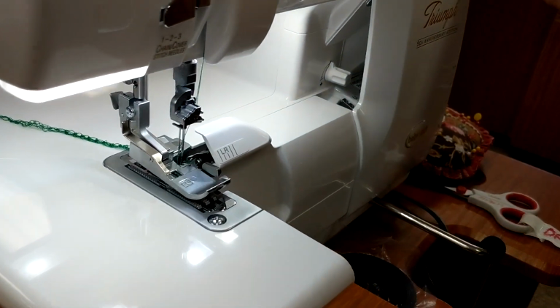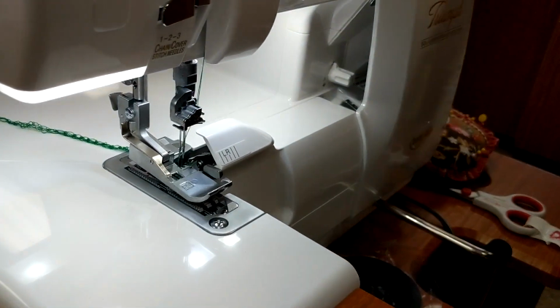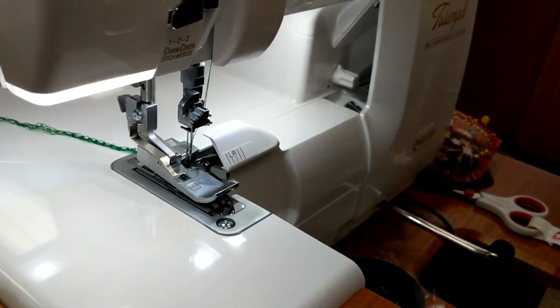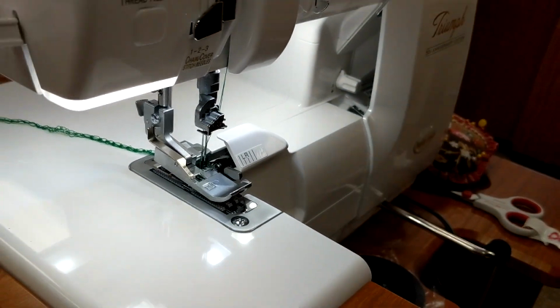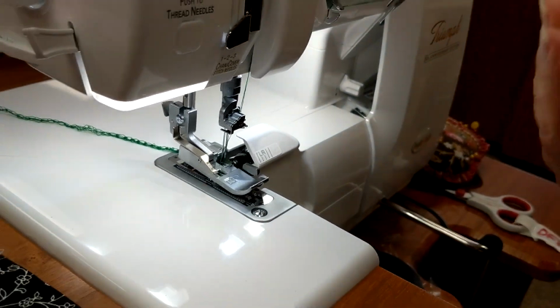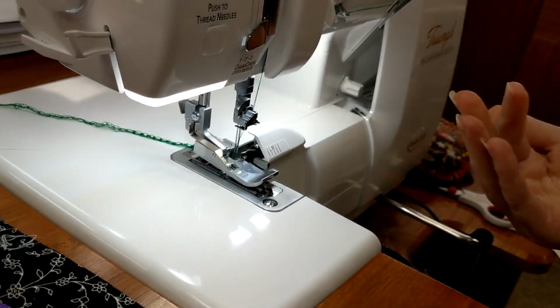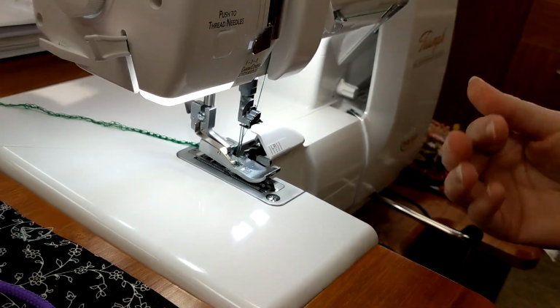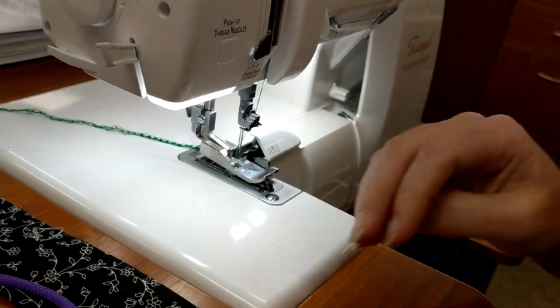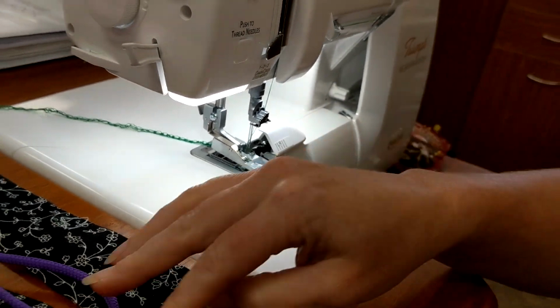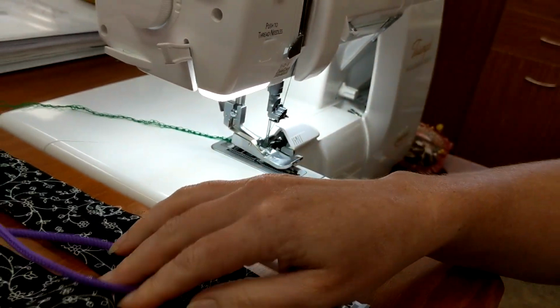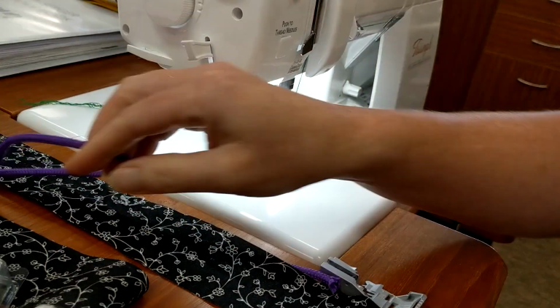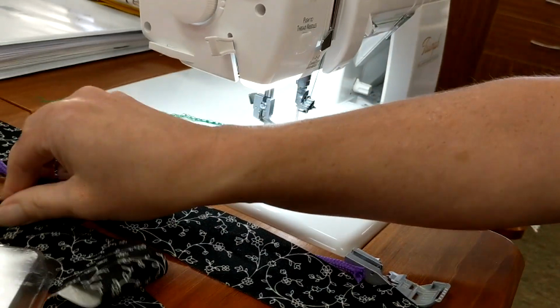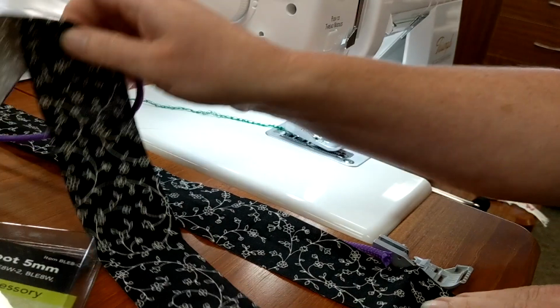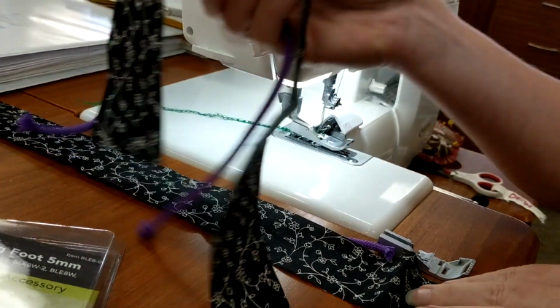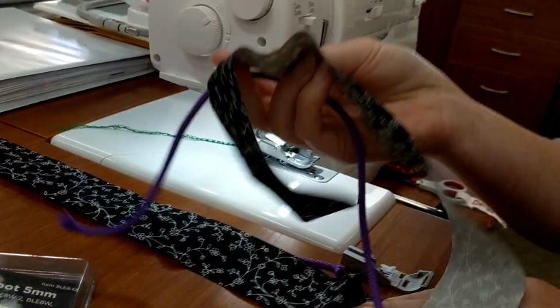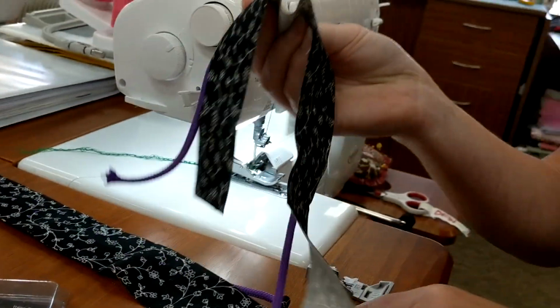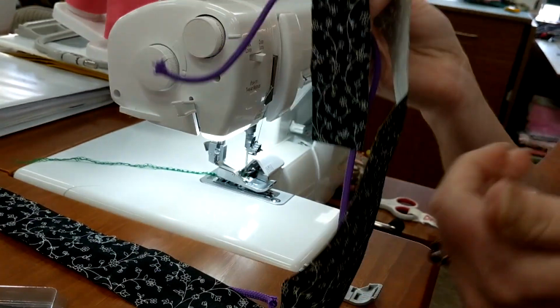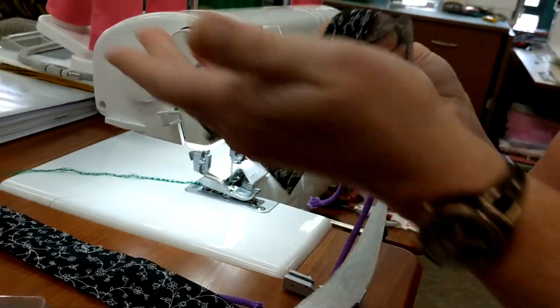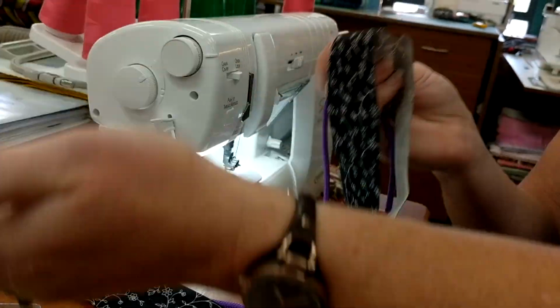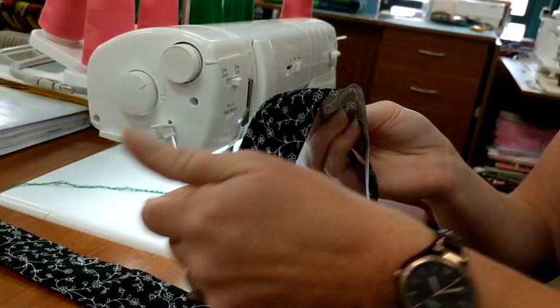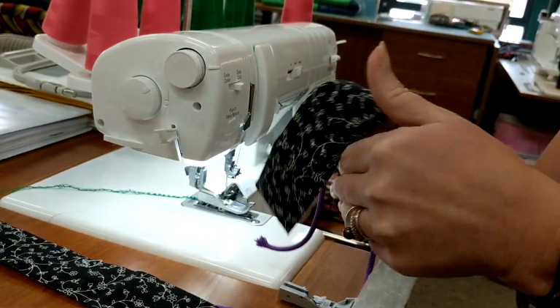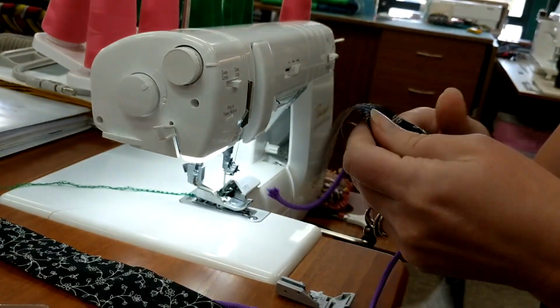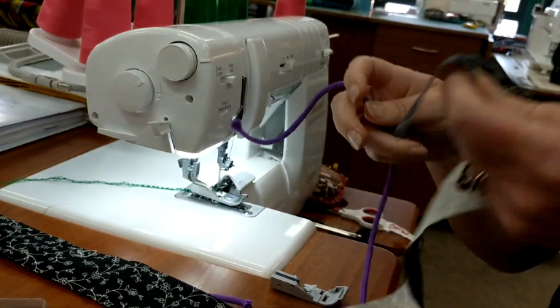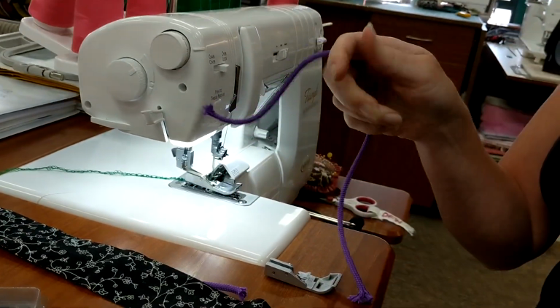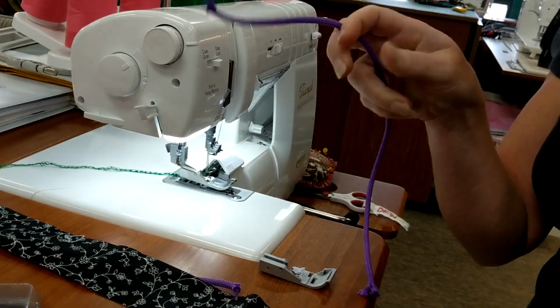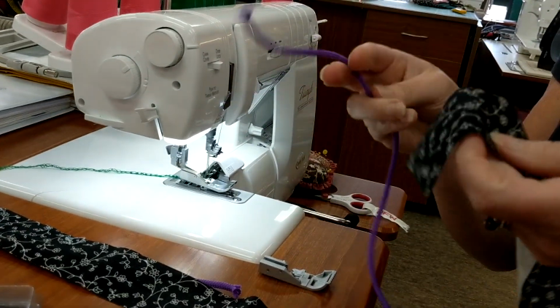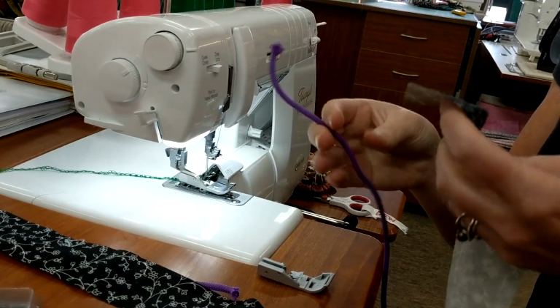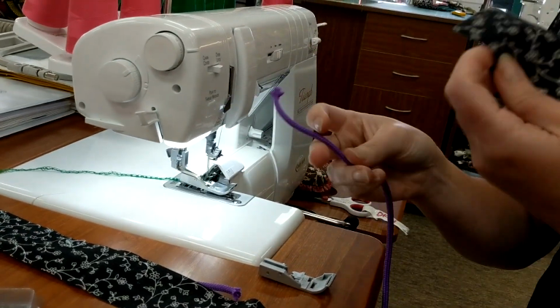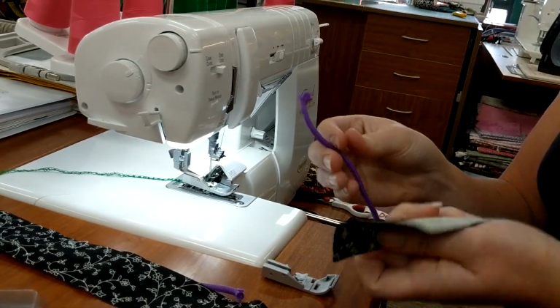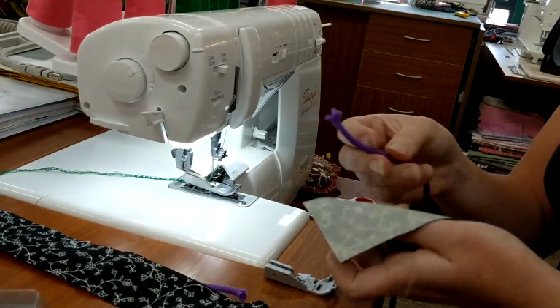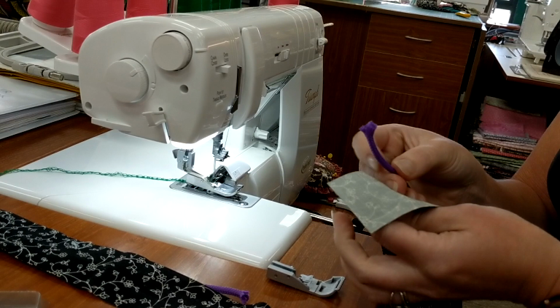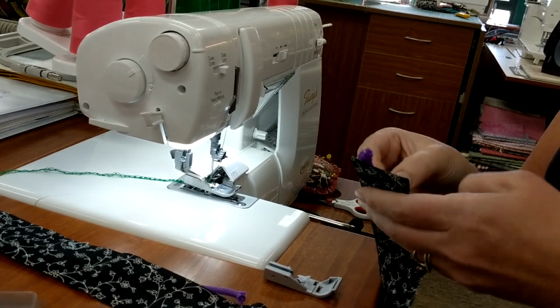Now there are two ways of doing piping: one is where you actually make the piping and then attach it to your fabric, or you can just attach it all at one time. I'm going to show you both ways.